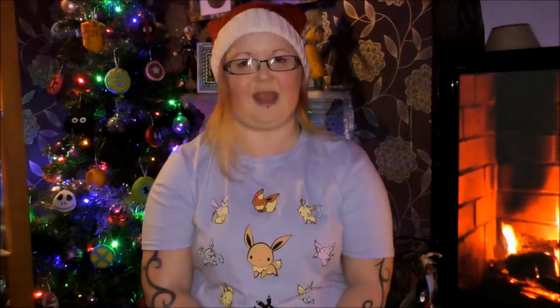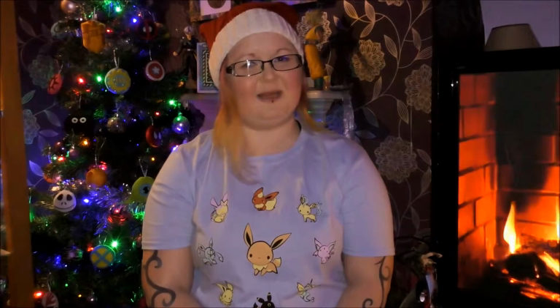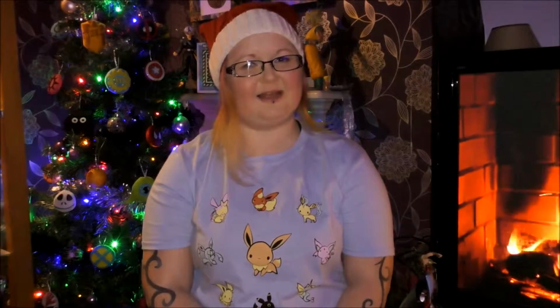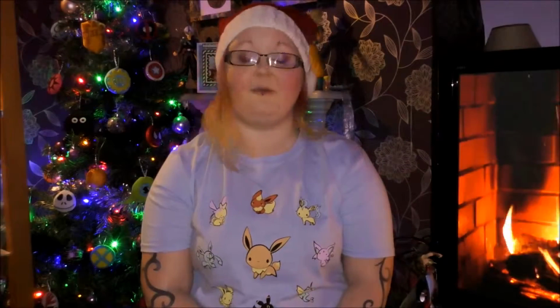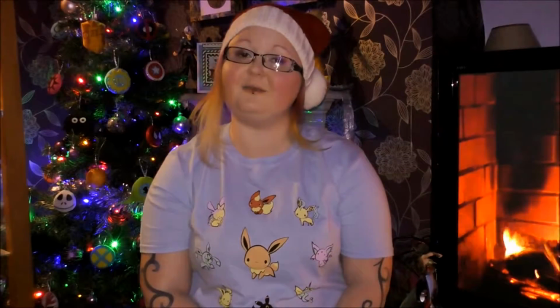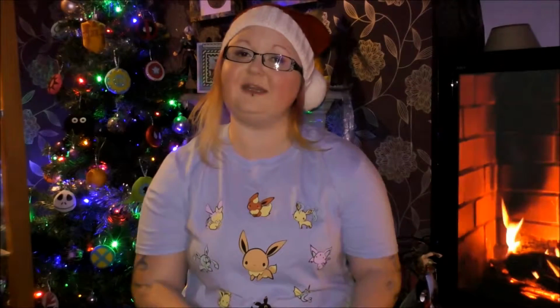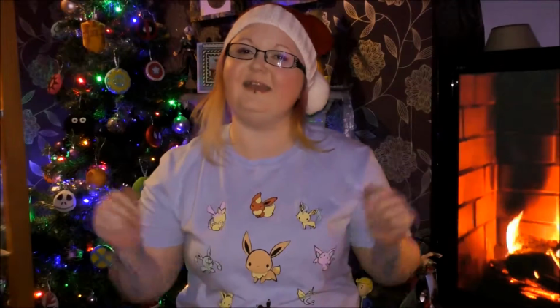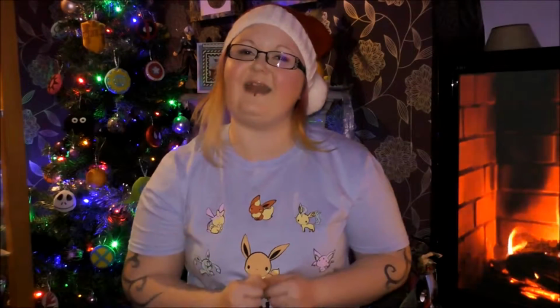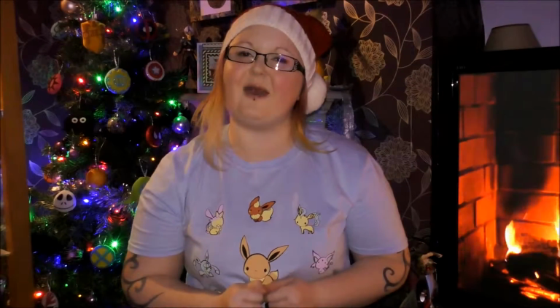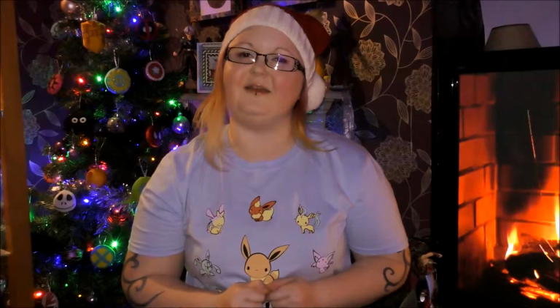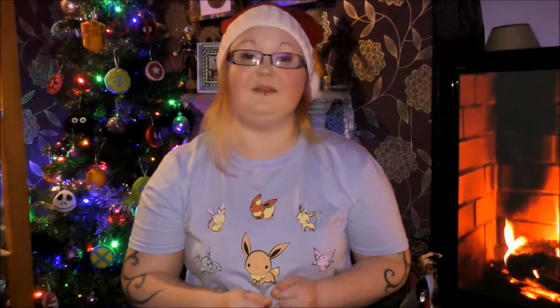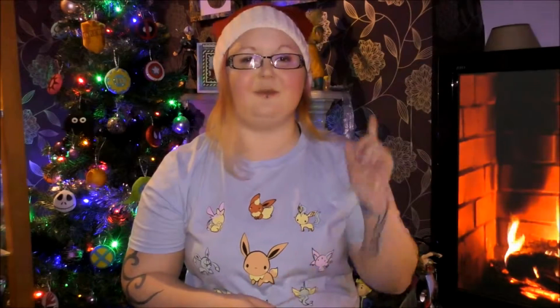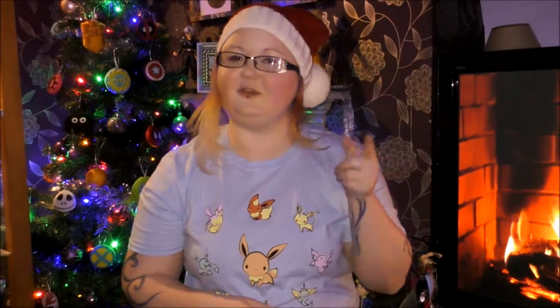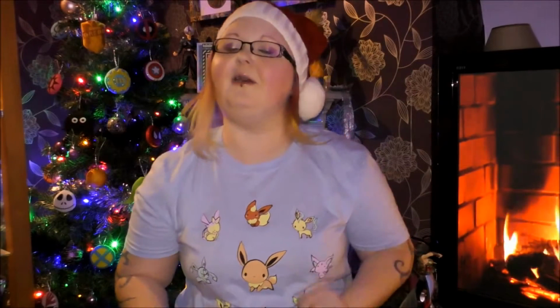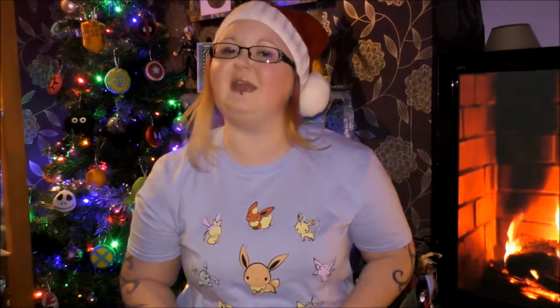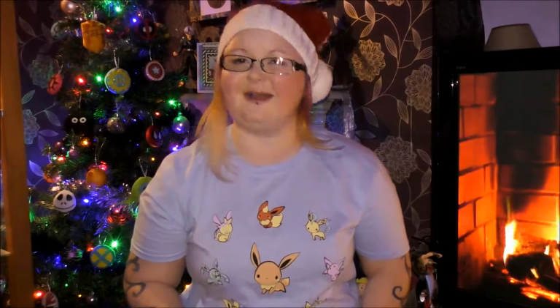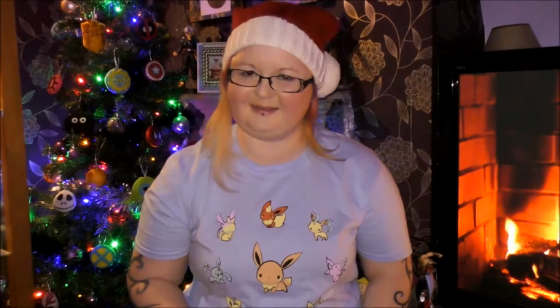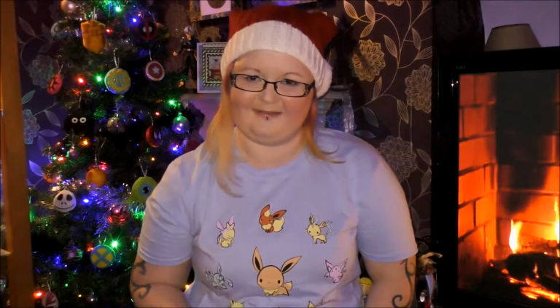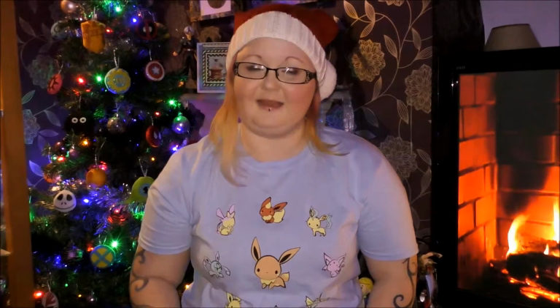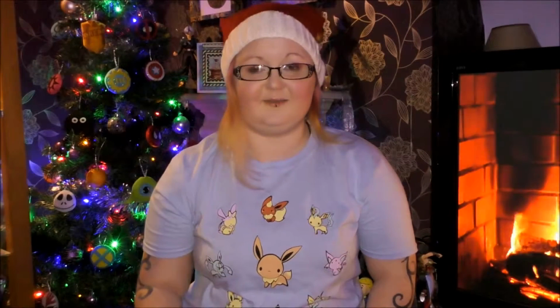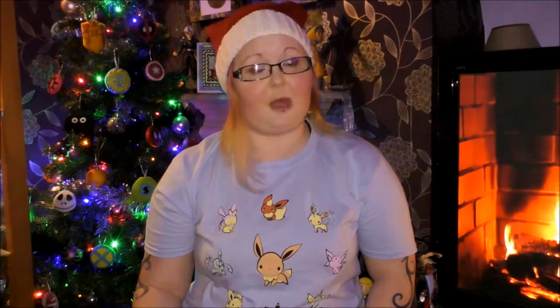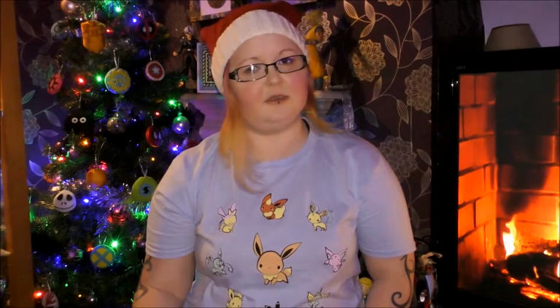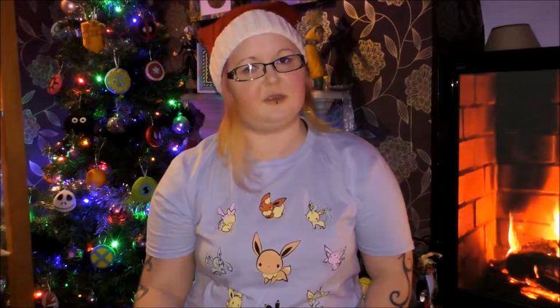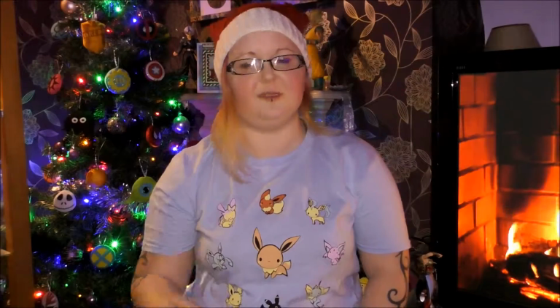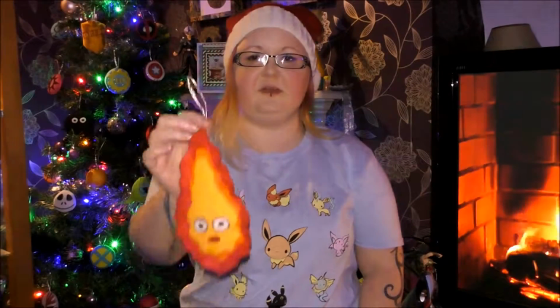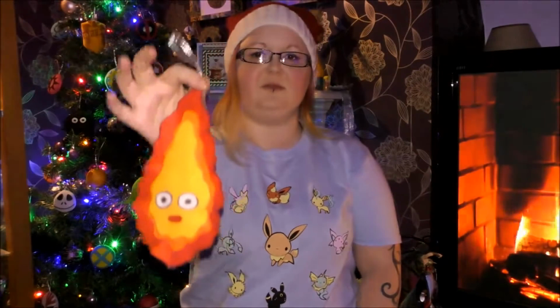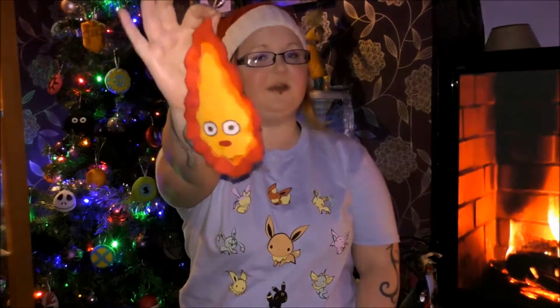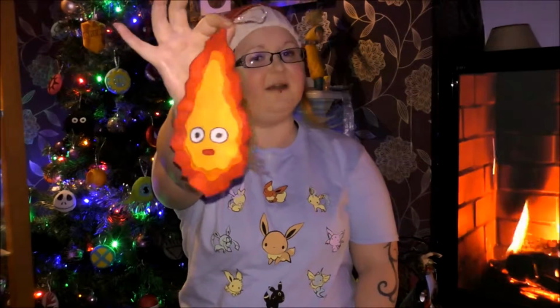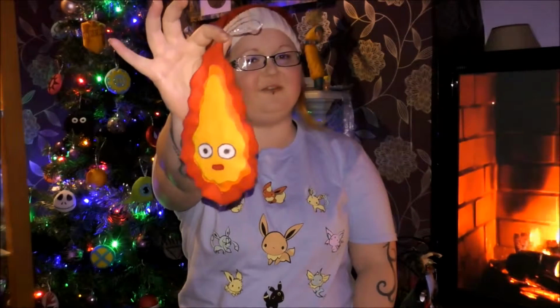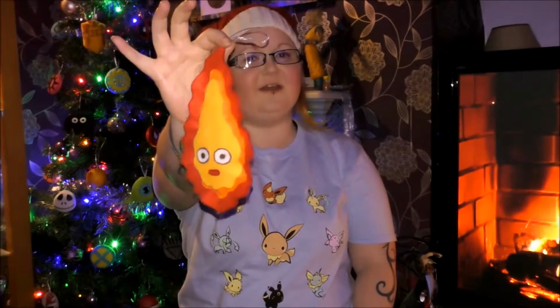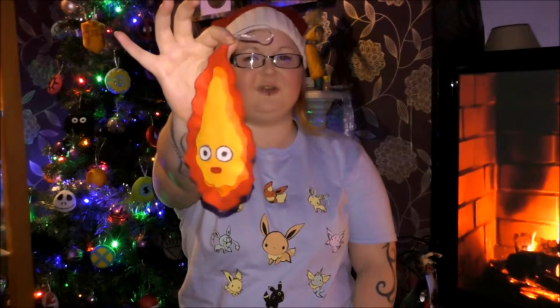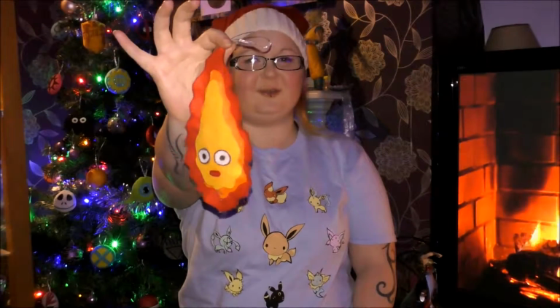Hi my little psychos and welcome to another Geek DIY, the series where I show you how to DIY geek style. In this video I am going to show you how to make this Ghibli inspired Calcifer tree ornament.